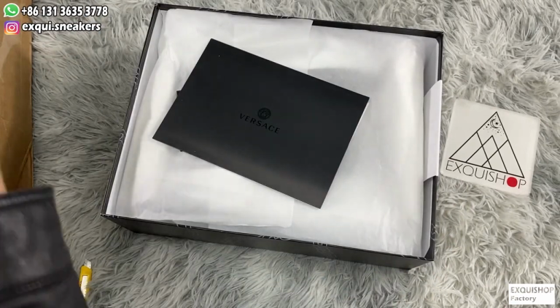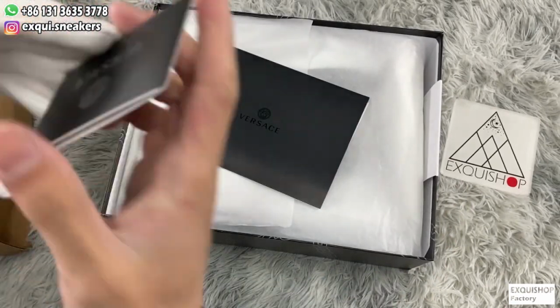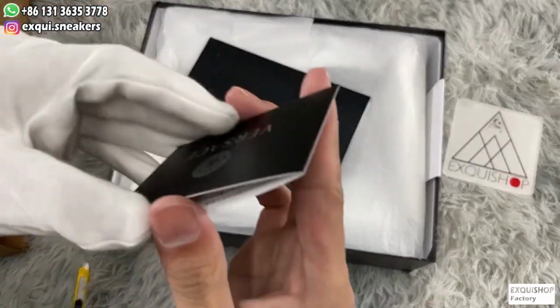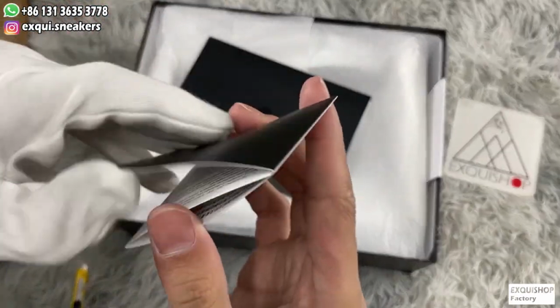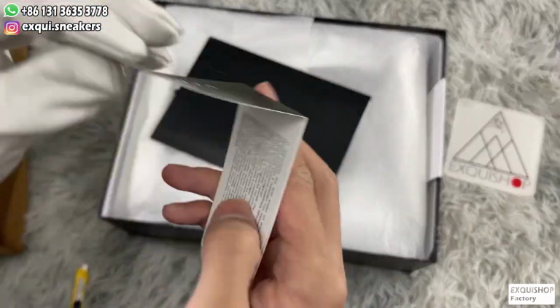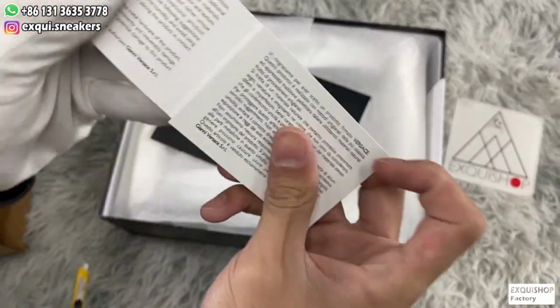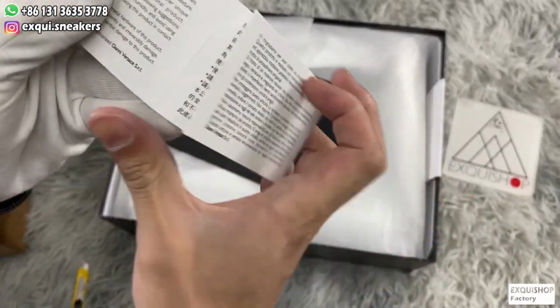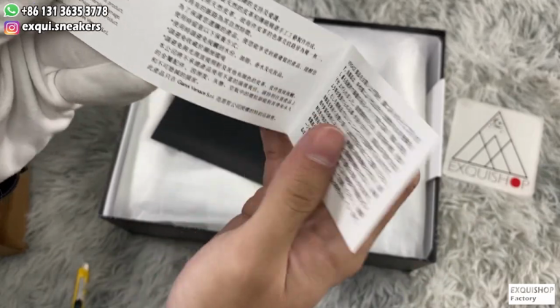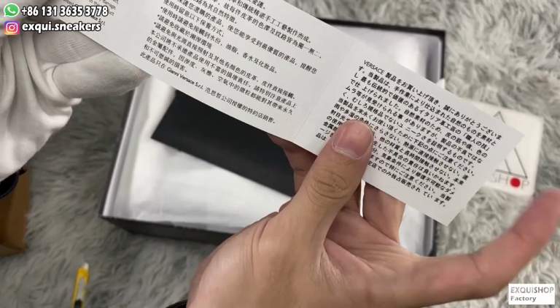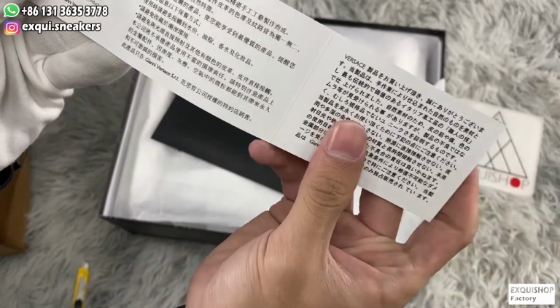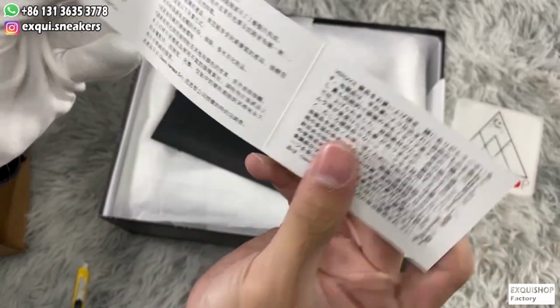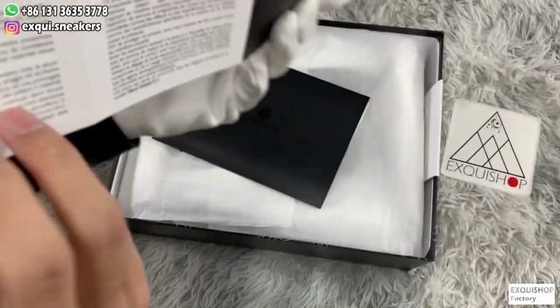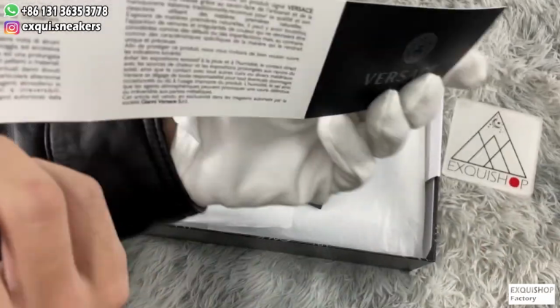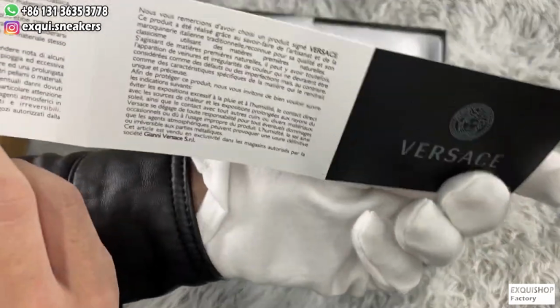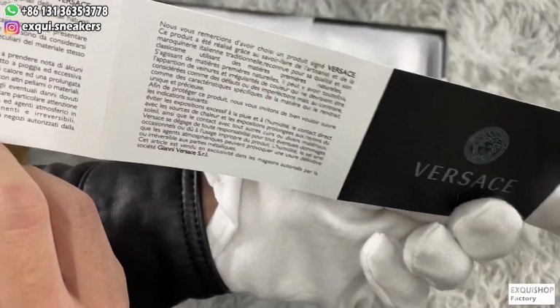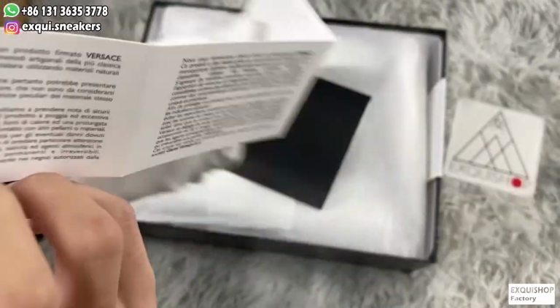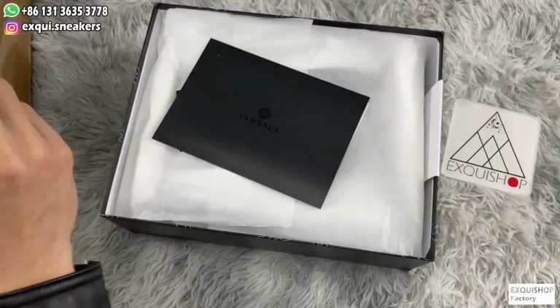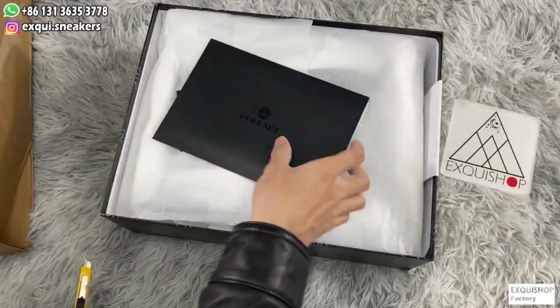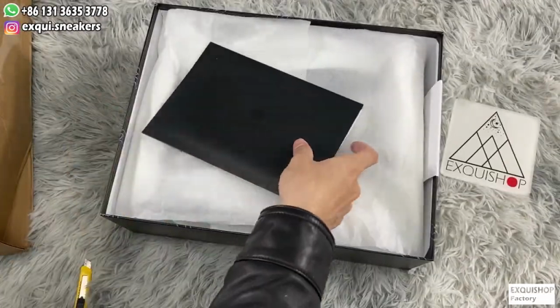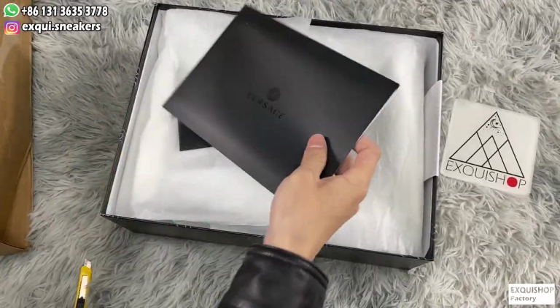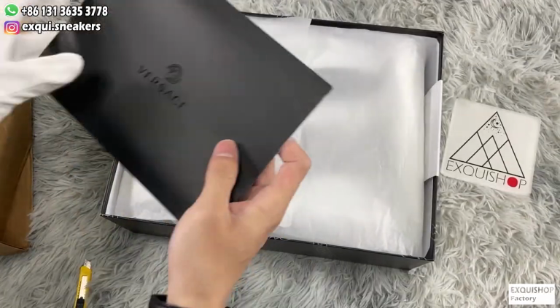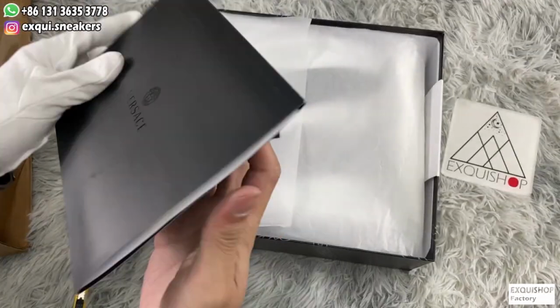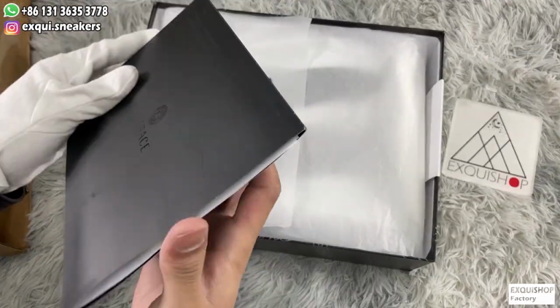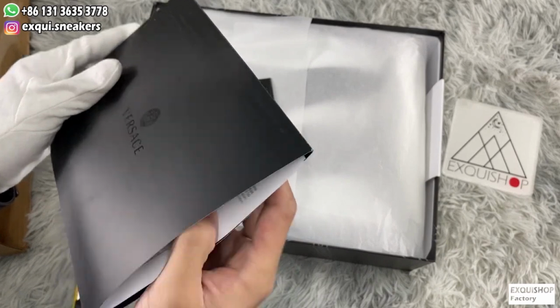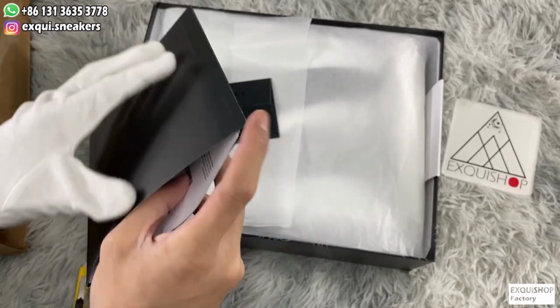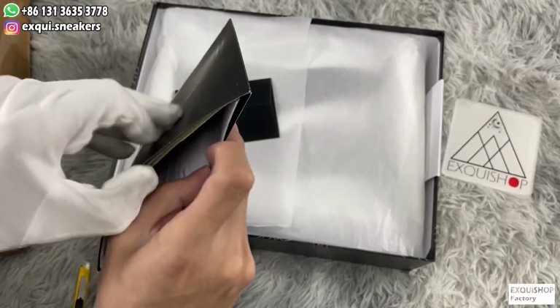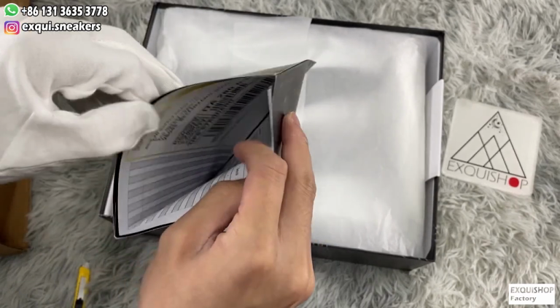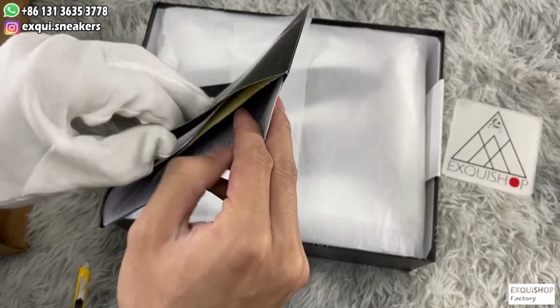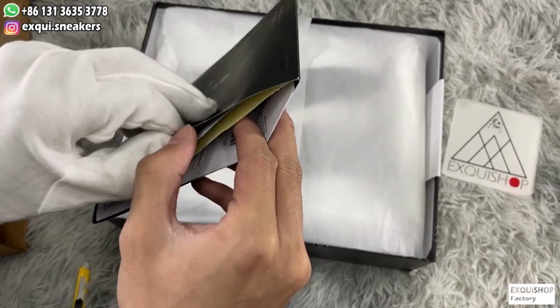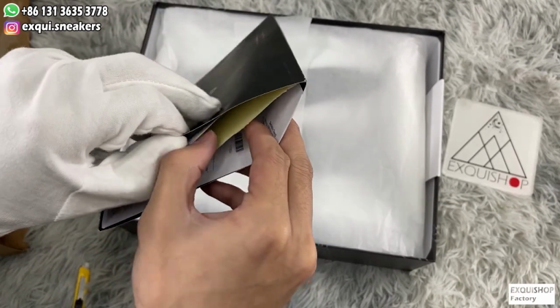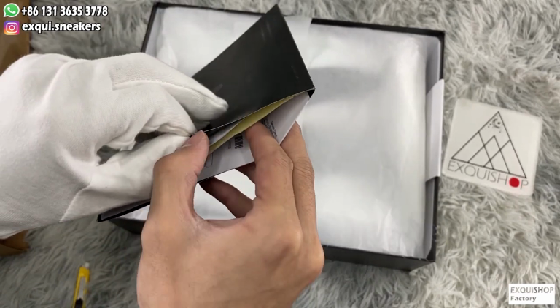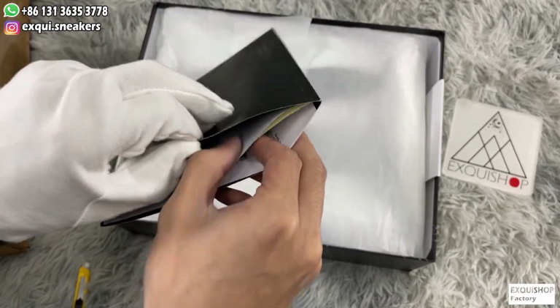And an instruction handbook. It's a big envelope with the Versace official paper invoice.